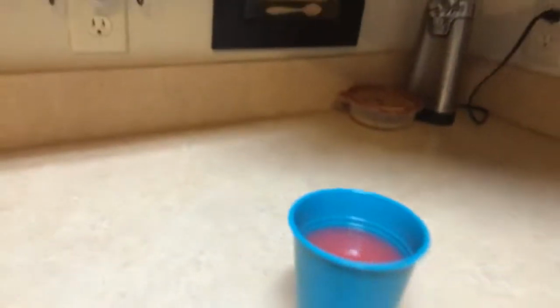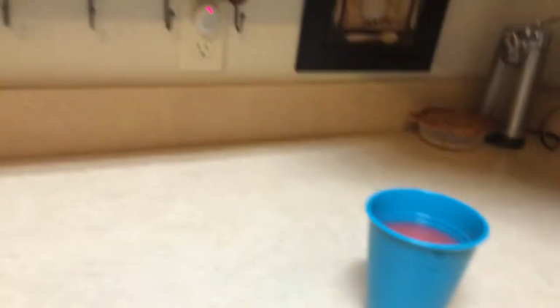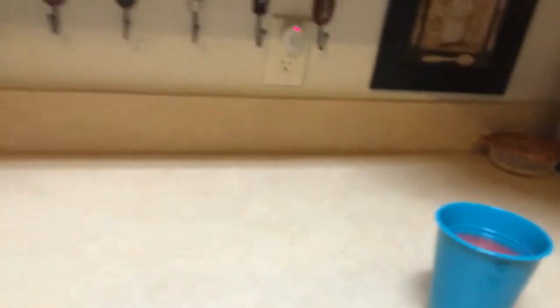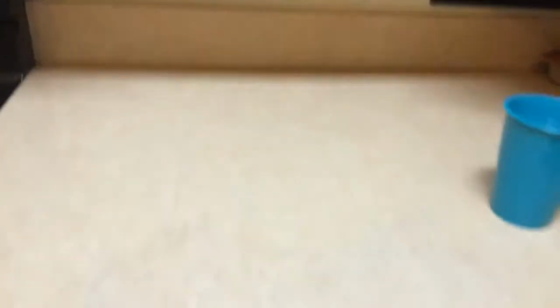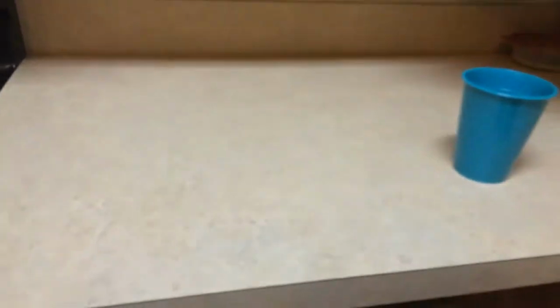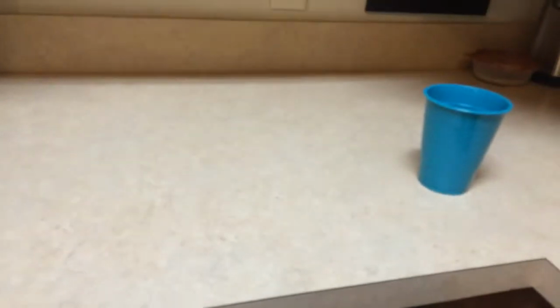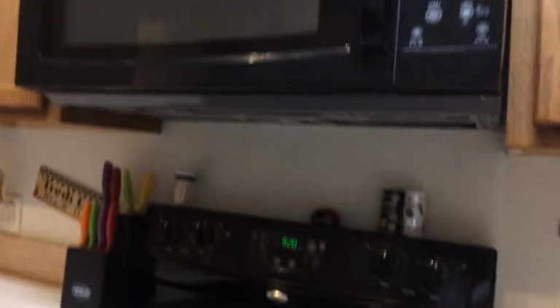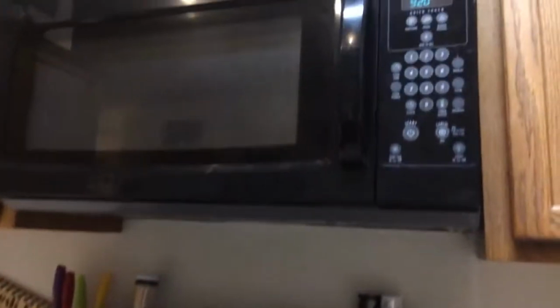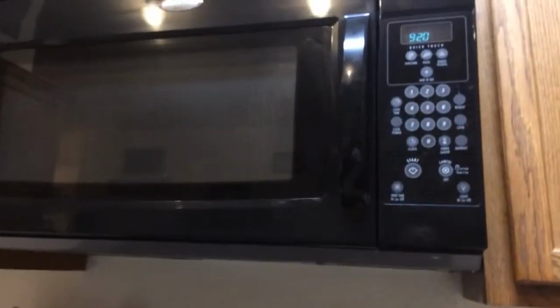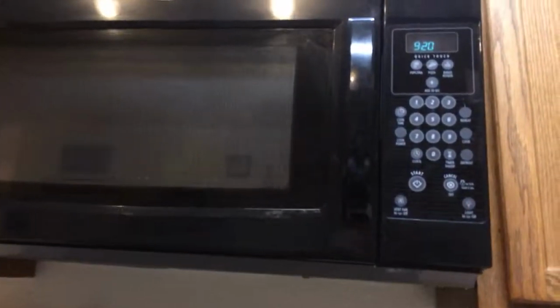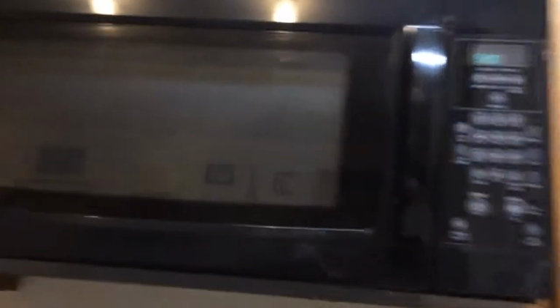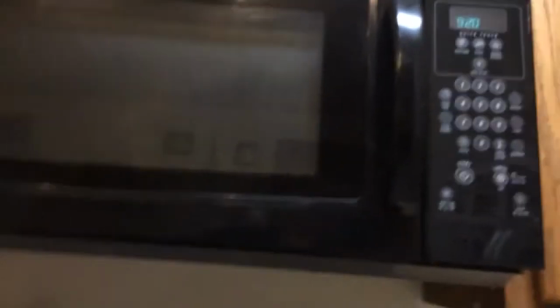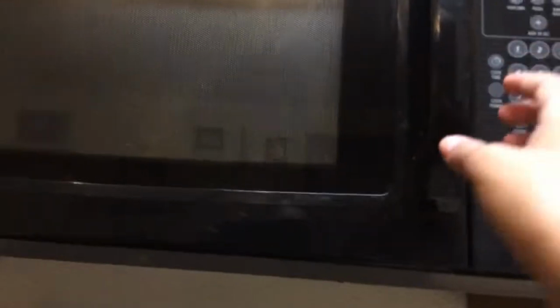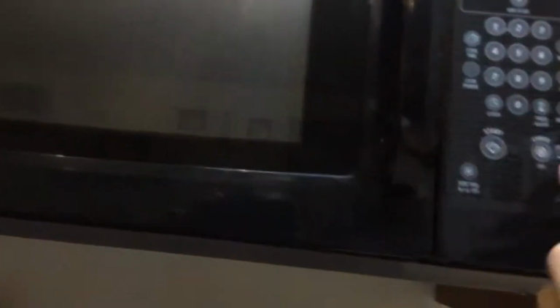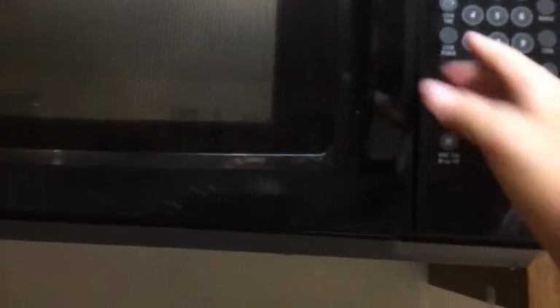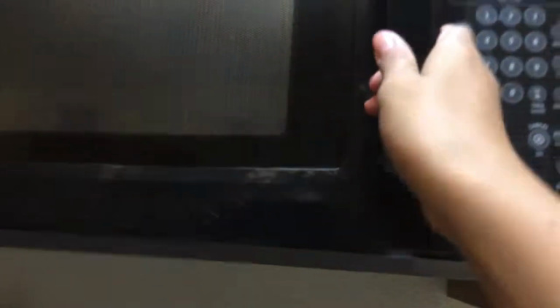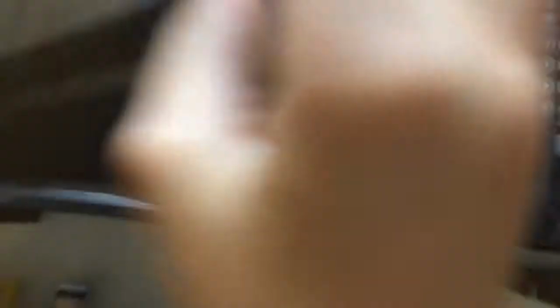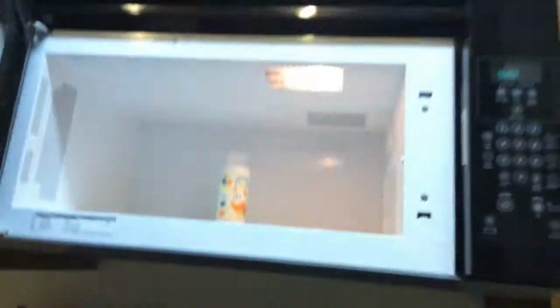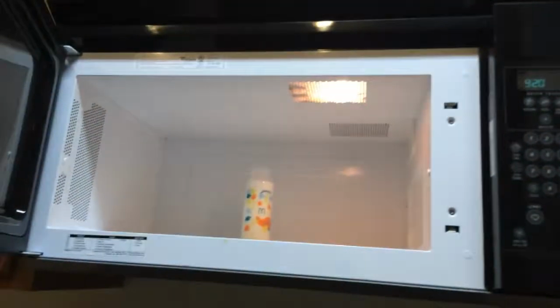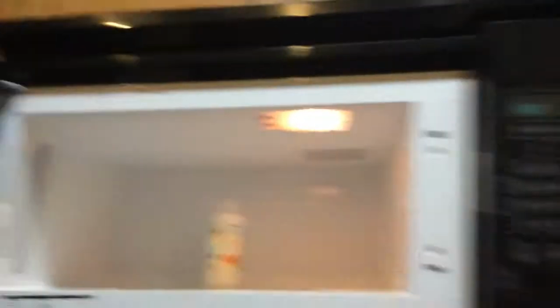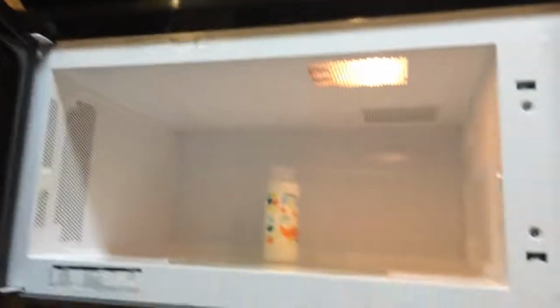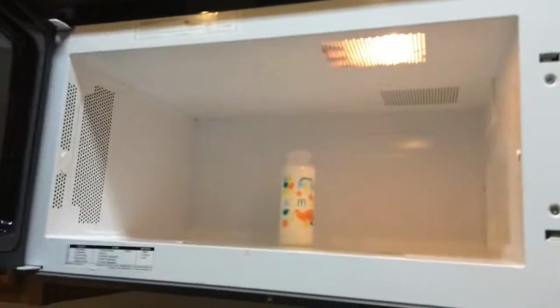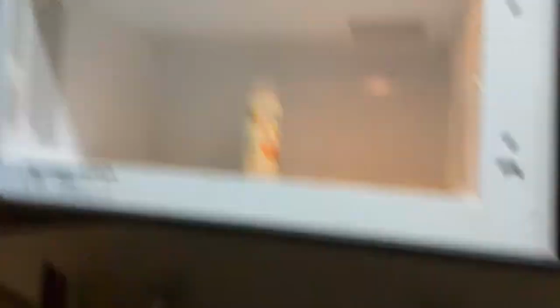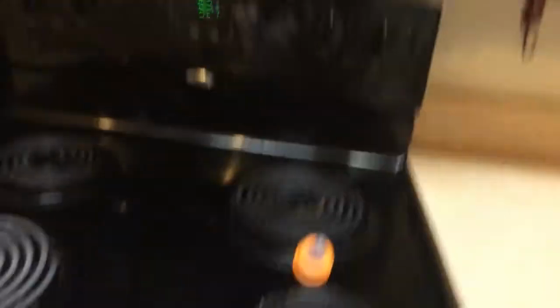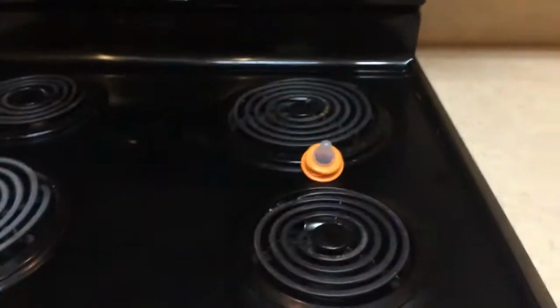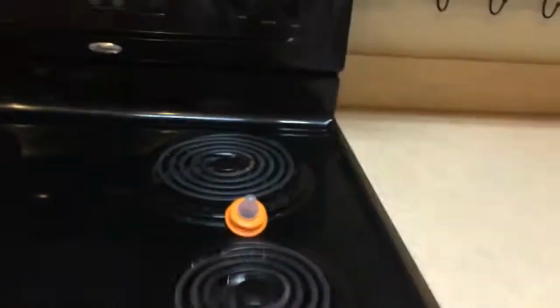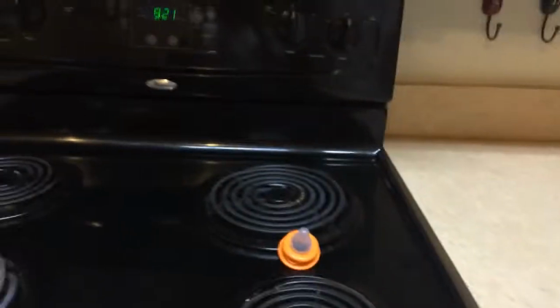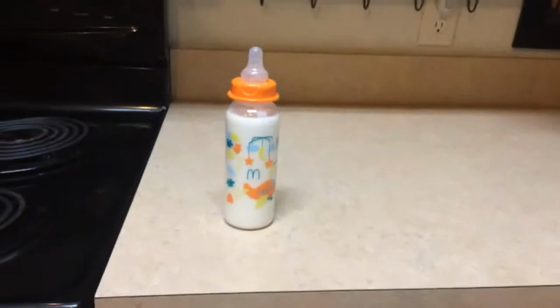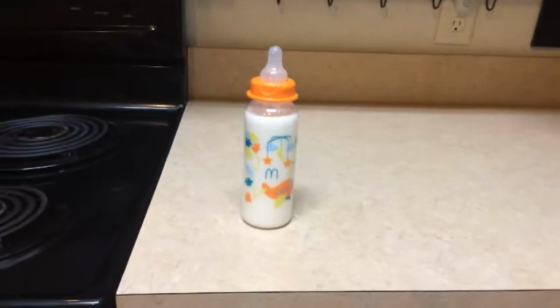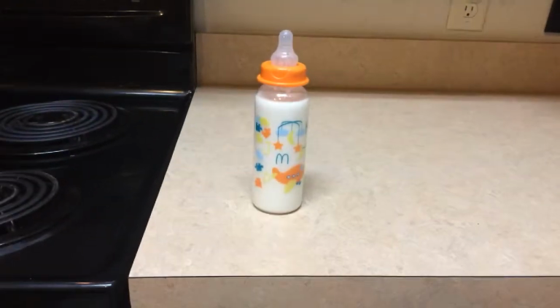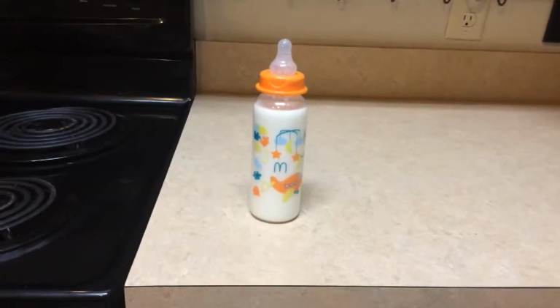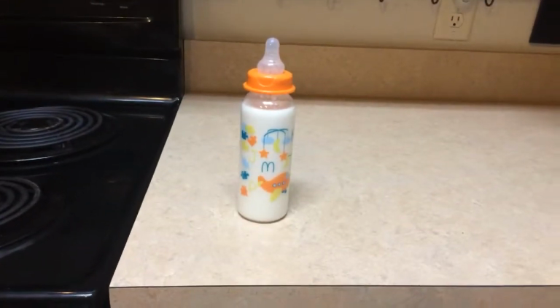Anyway, let's get back to it. Bottle's ready. Looky there, a nice bottle with the cap.